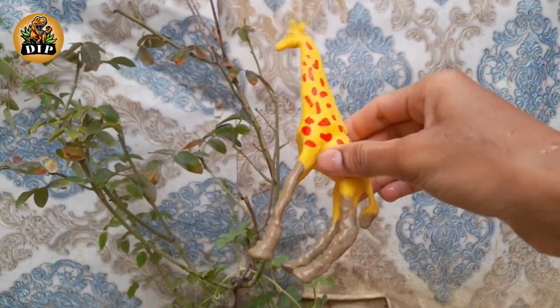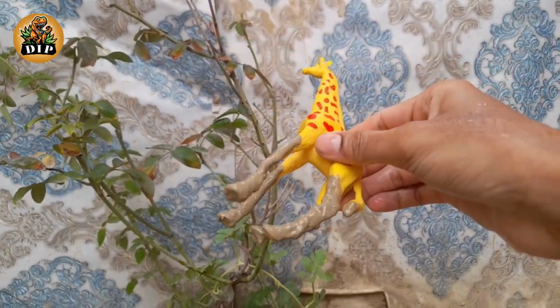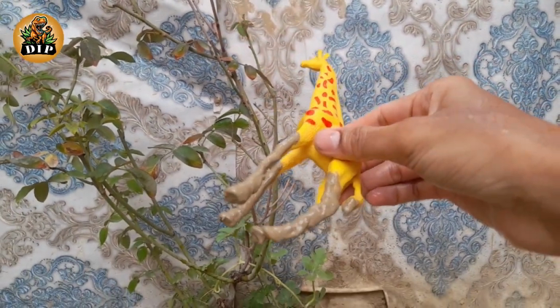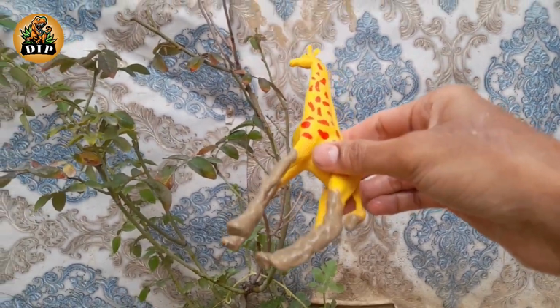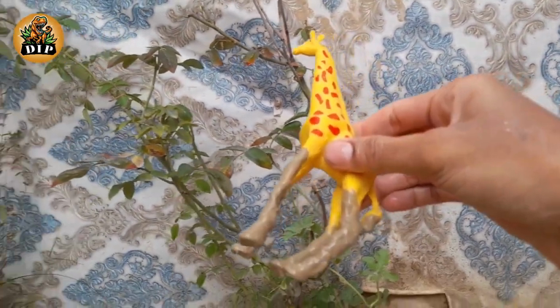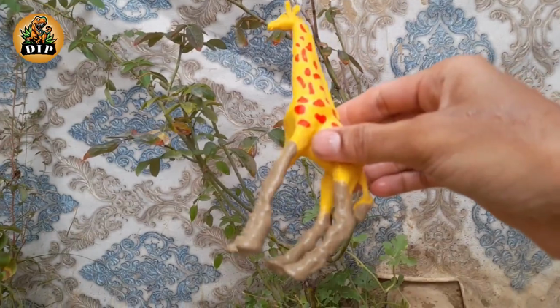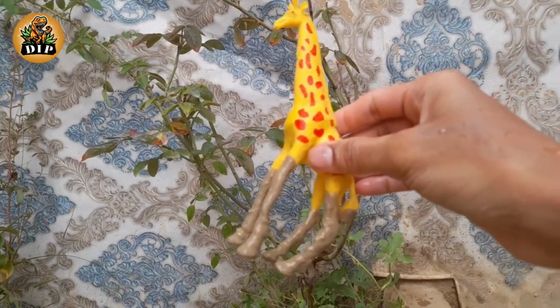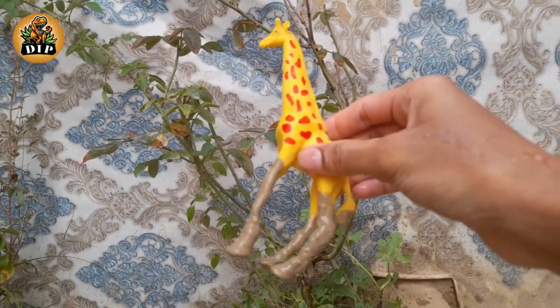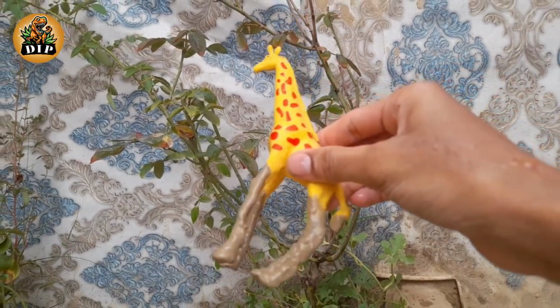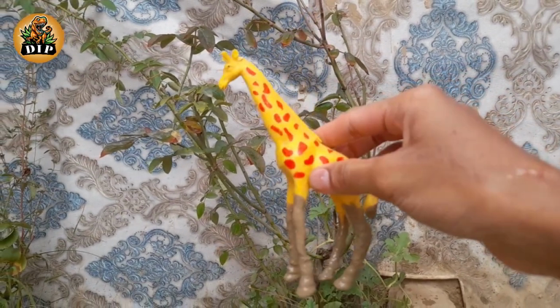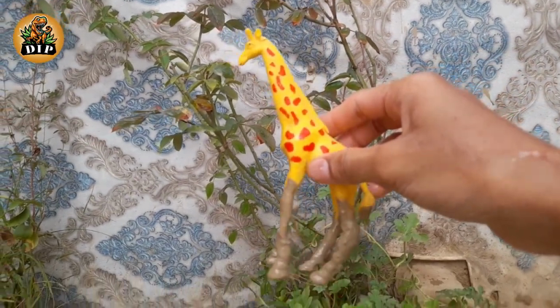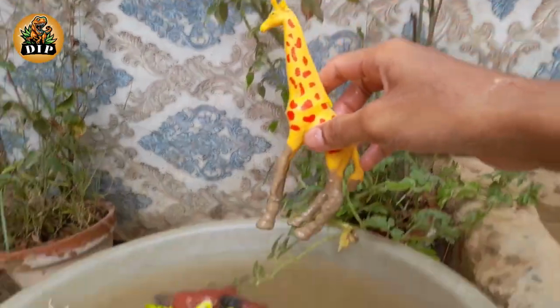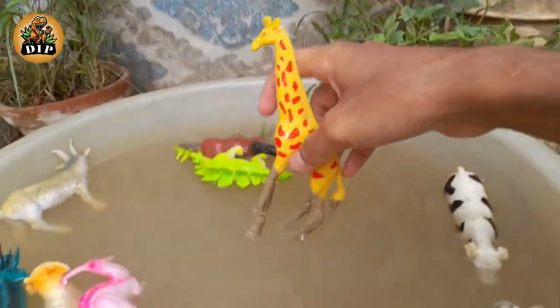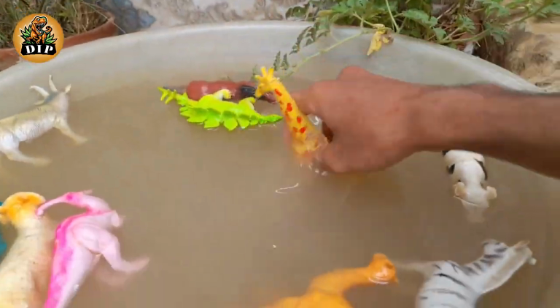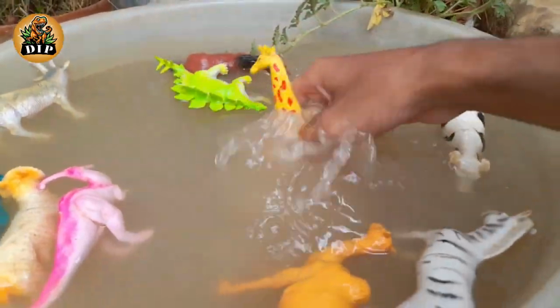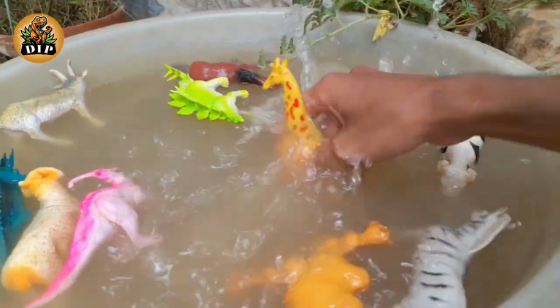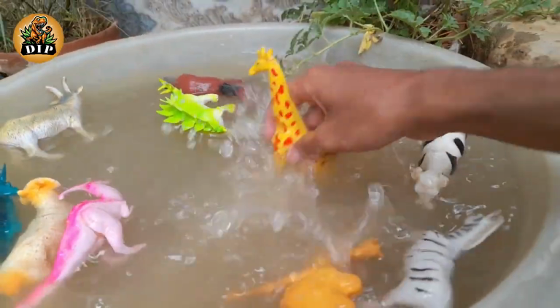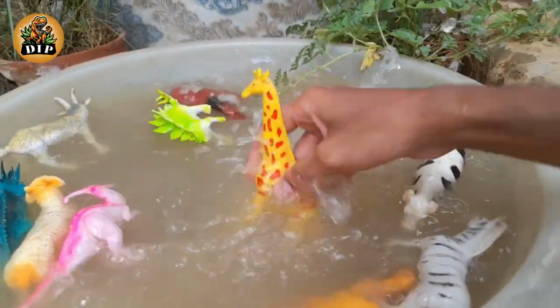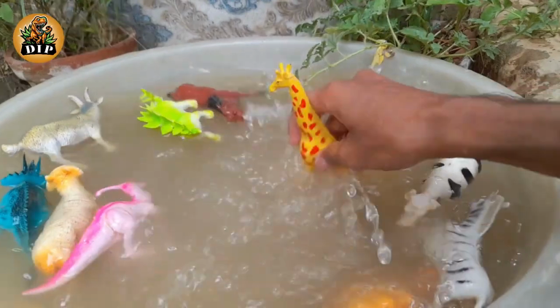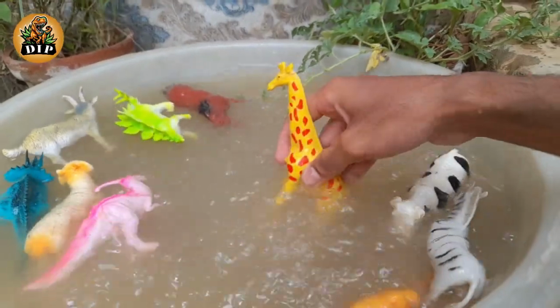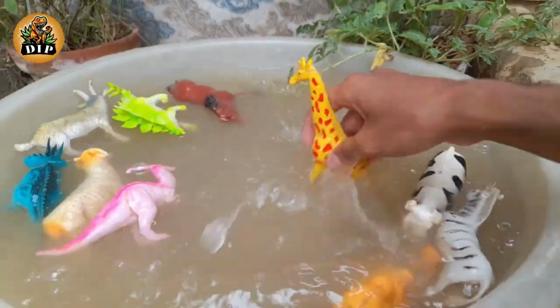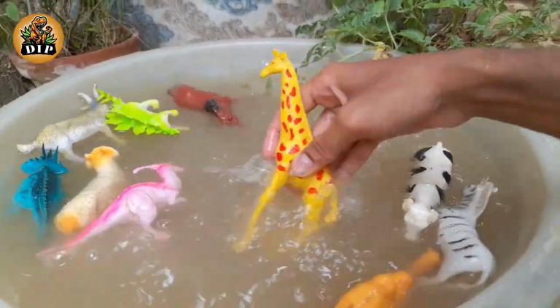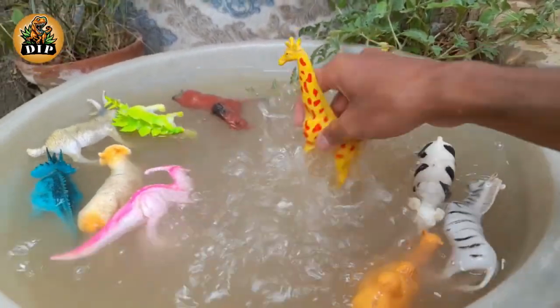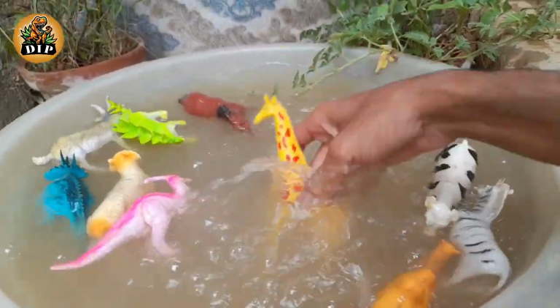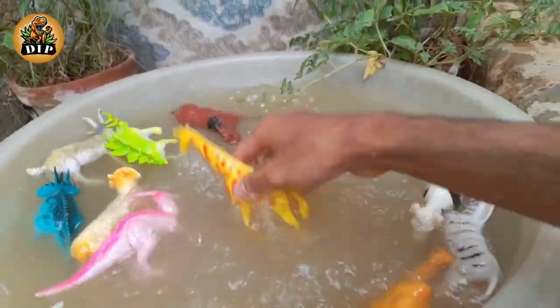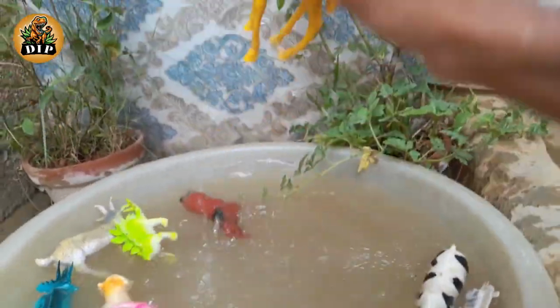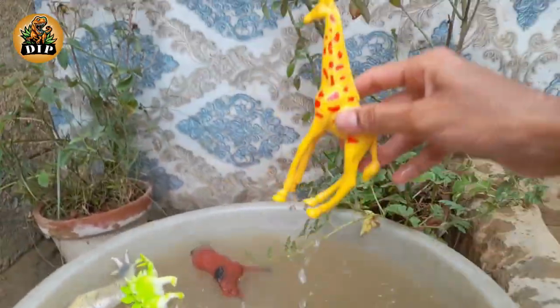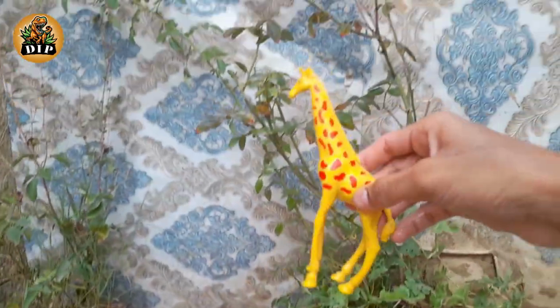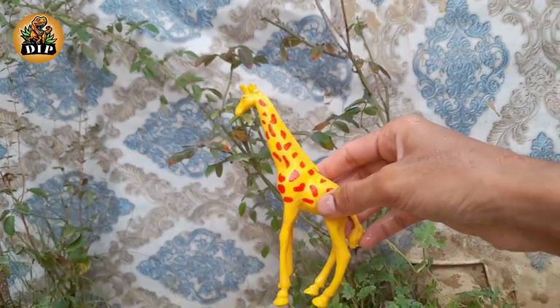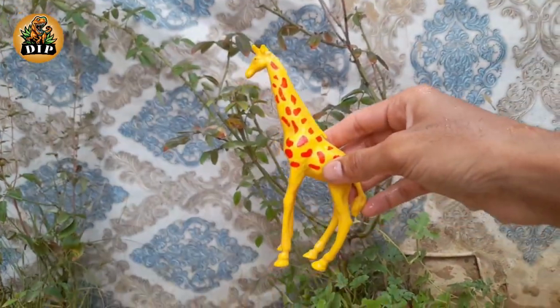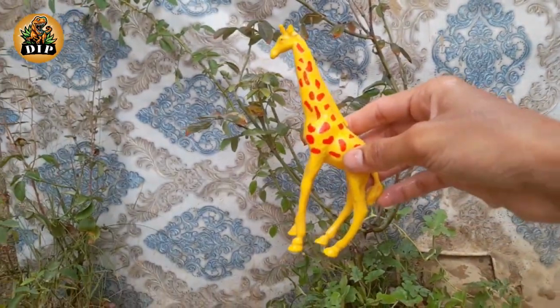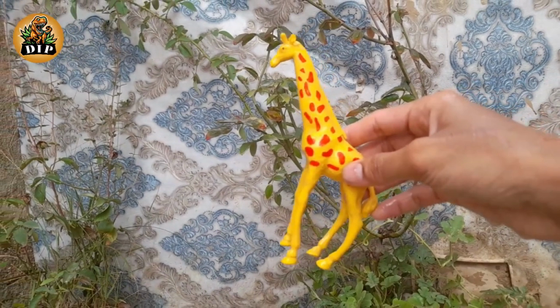The next animal is the giraffe. Giraffes are the tallest mammals on Earth. They can run as fast as 35 miles per hour over short distances, or cruise at 10 mph over longer distances.